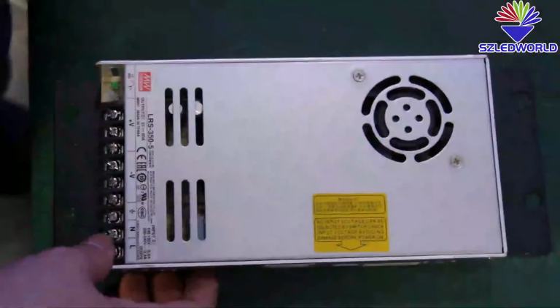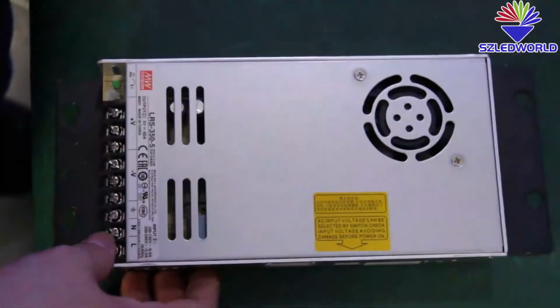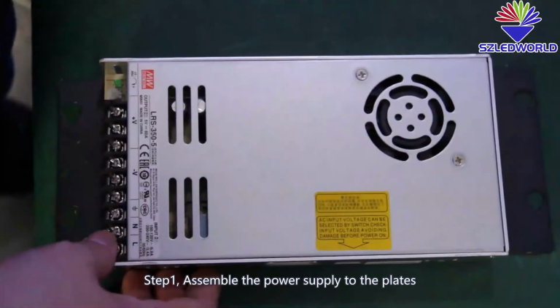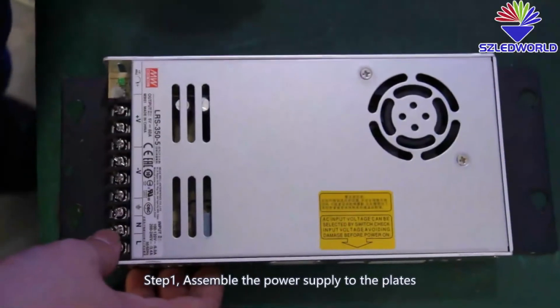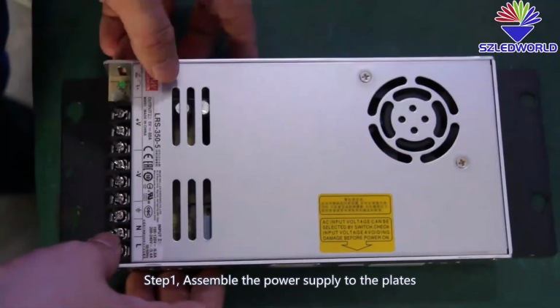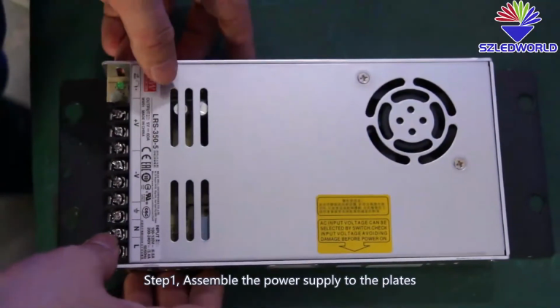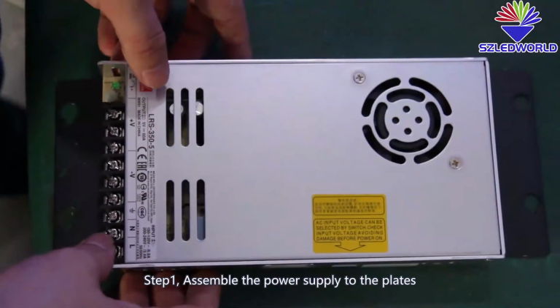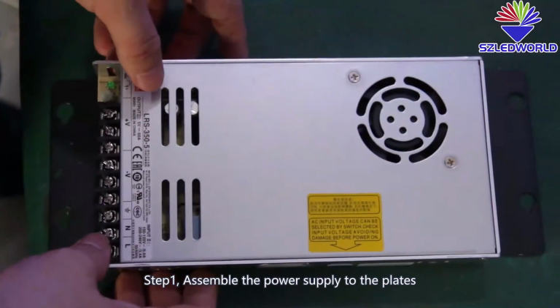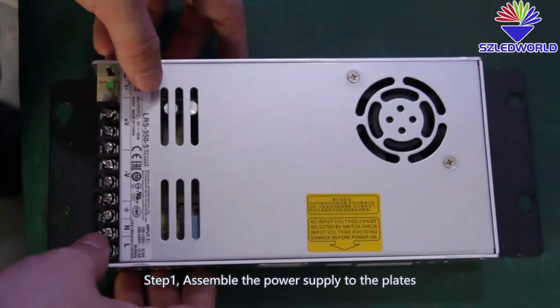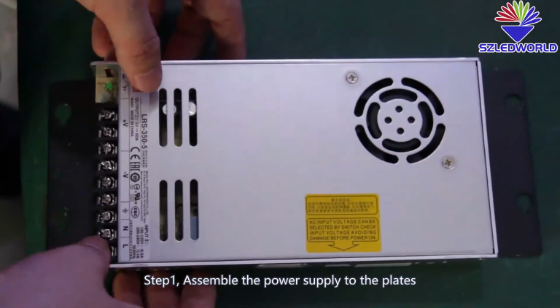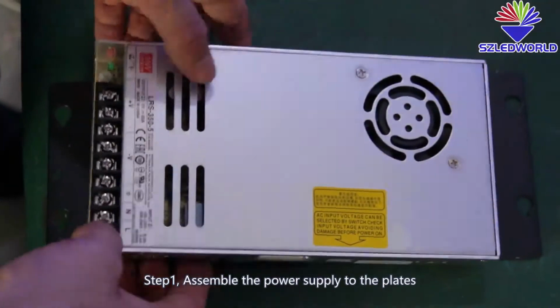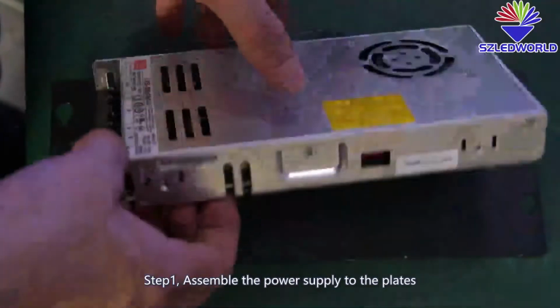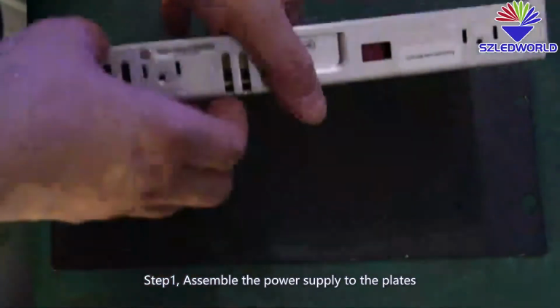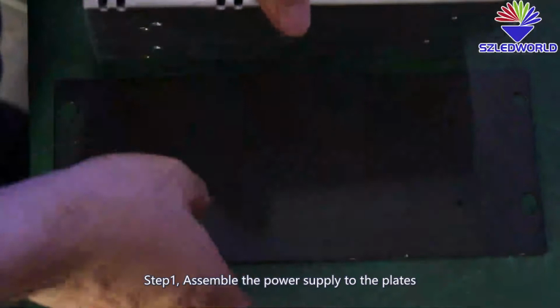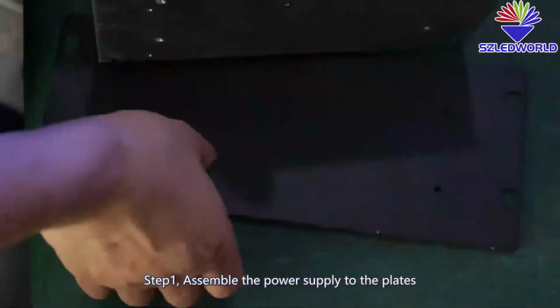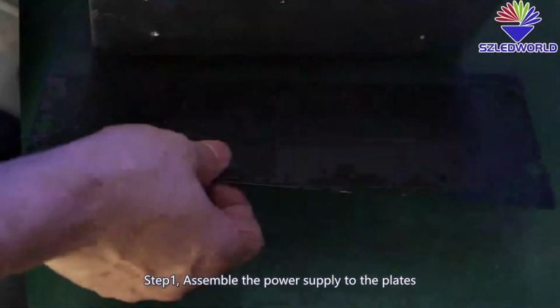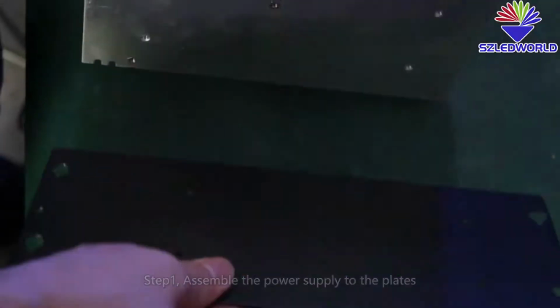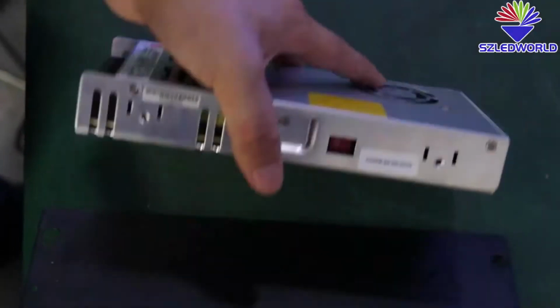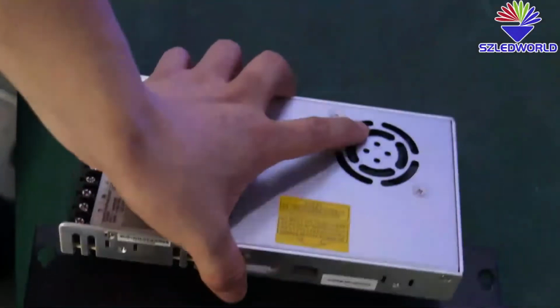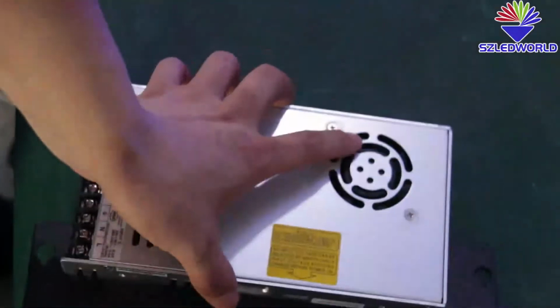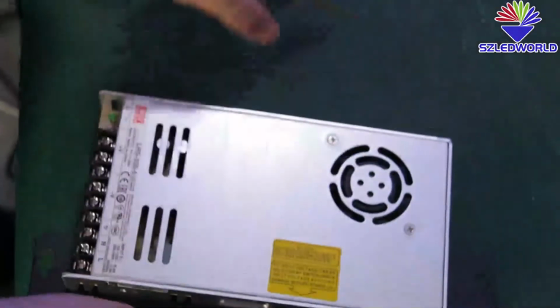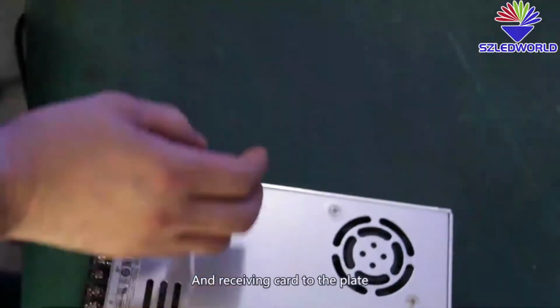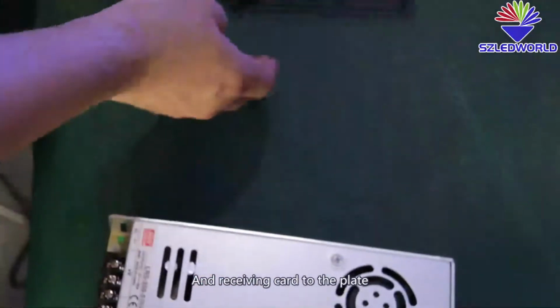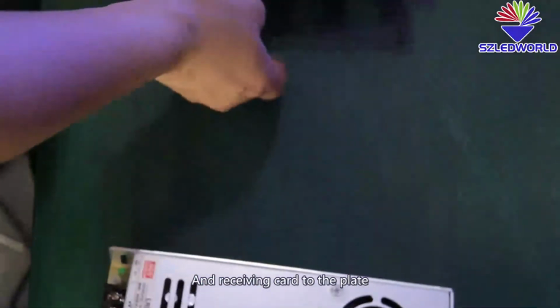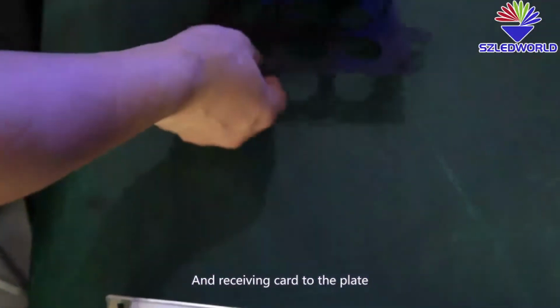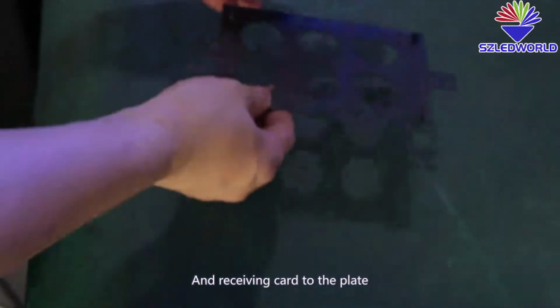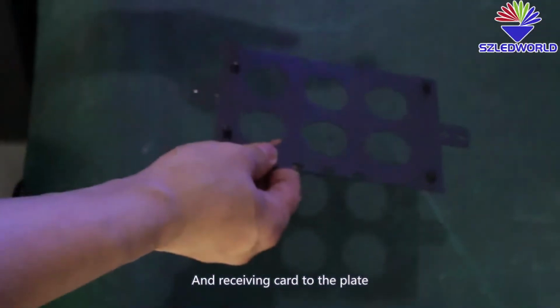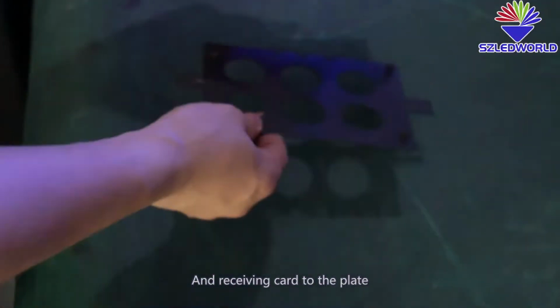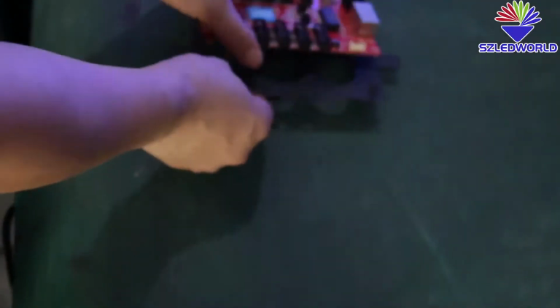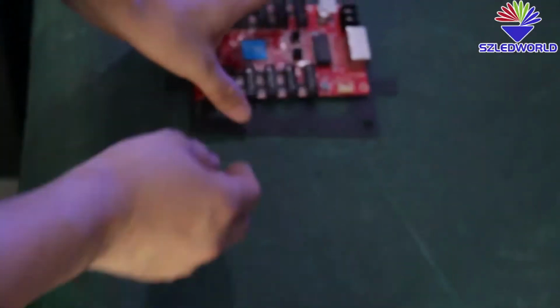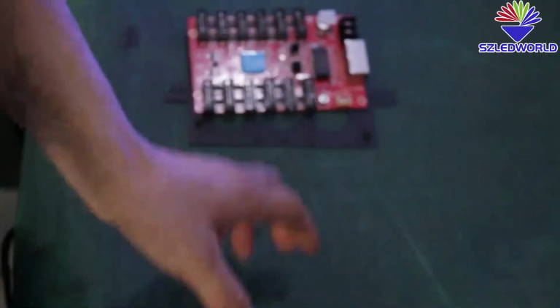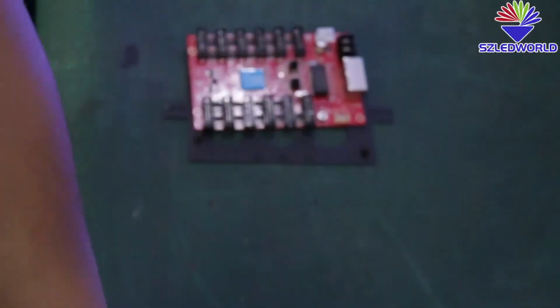Step one: assemble the power supply to the plates, and the receiving card to the plates.